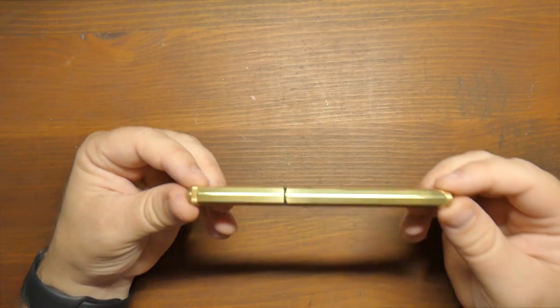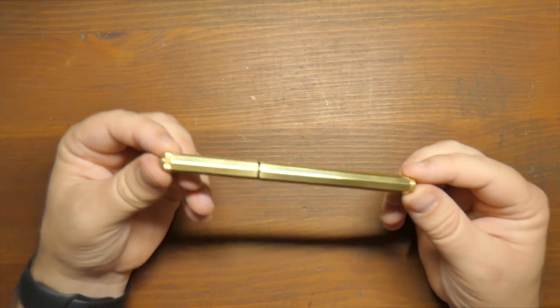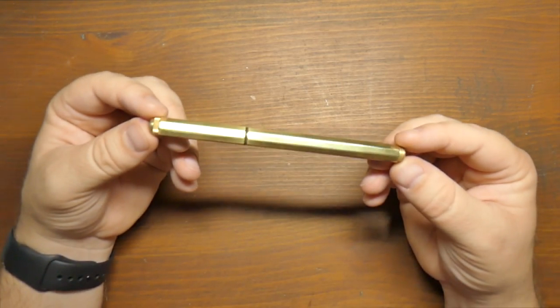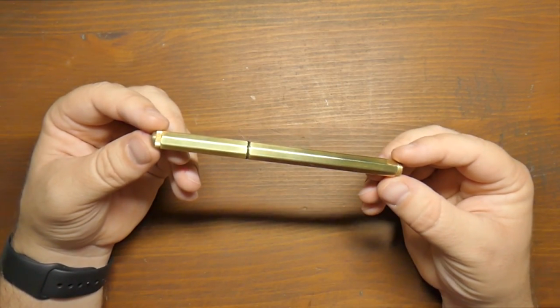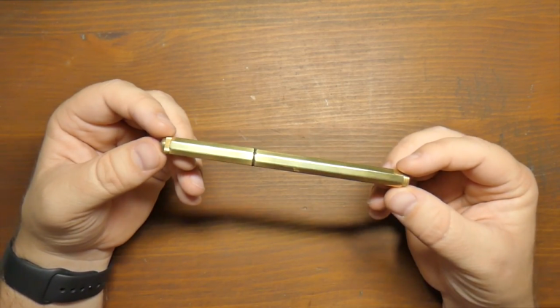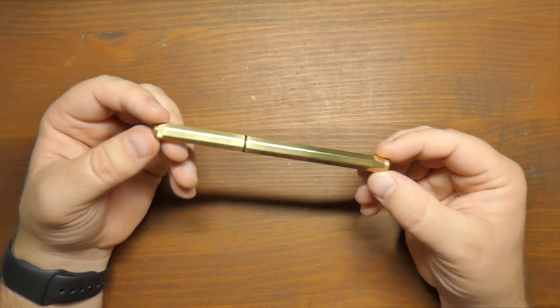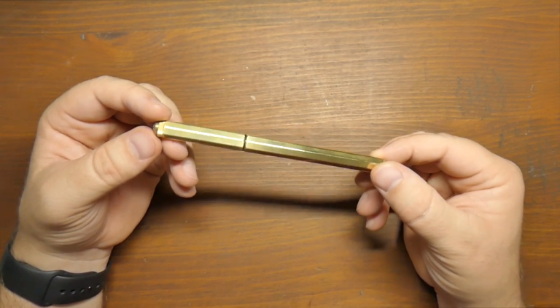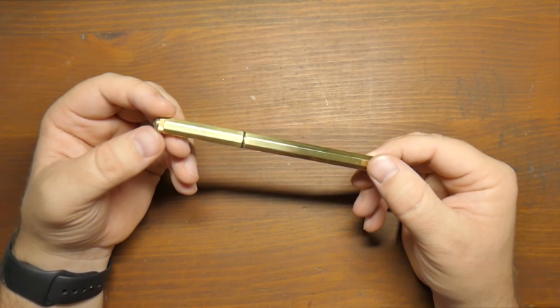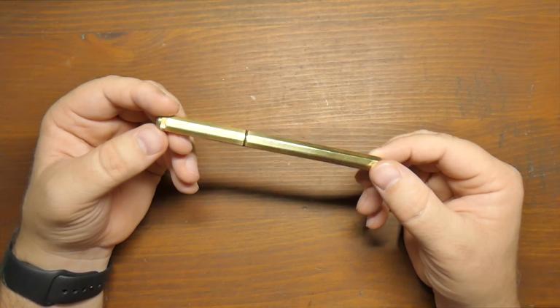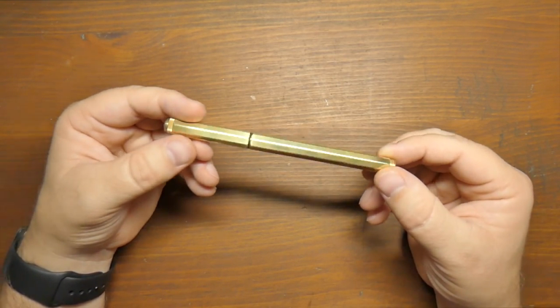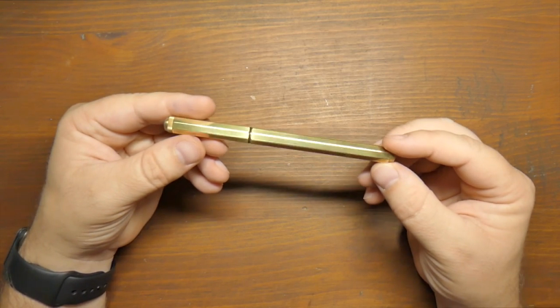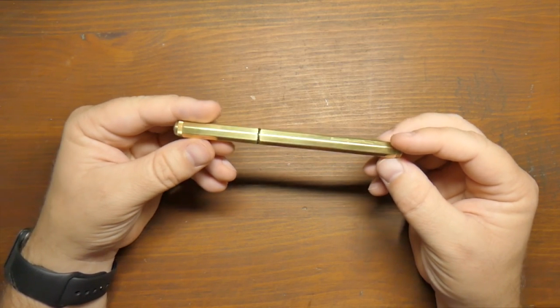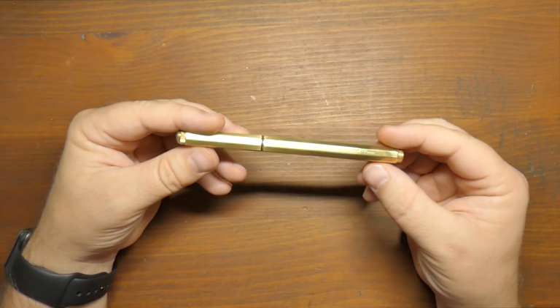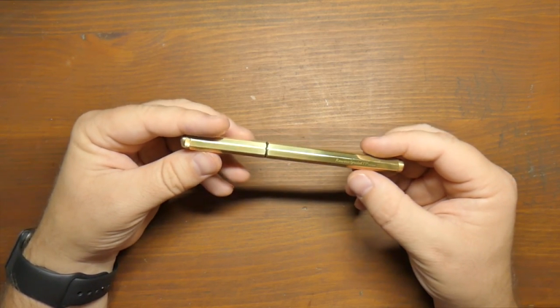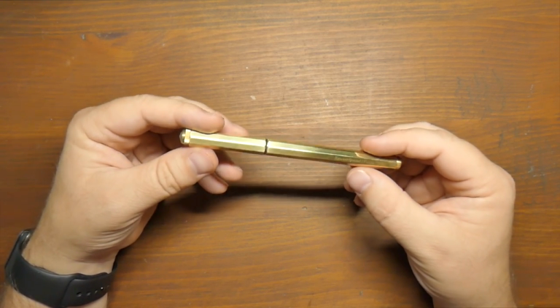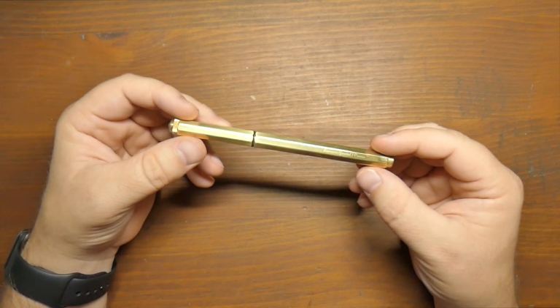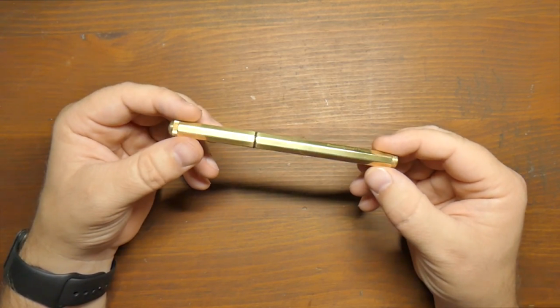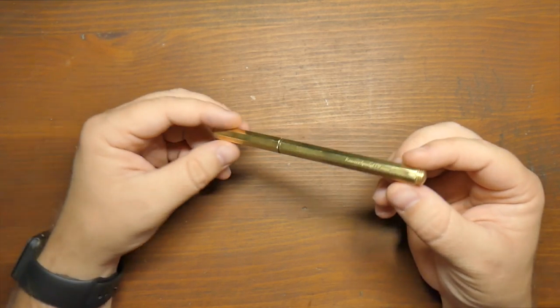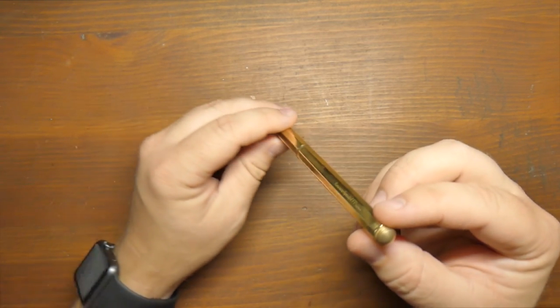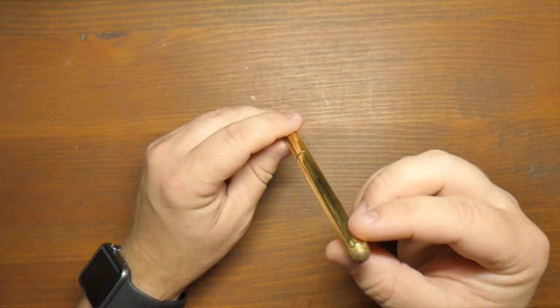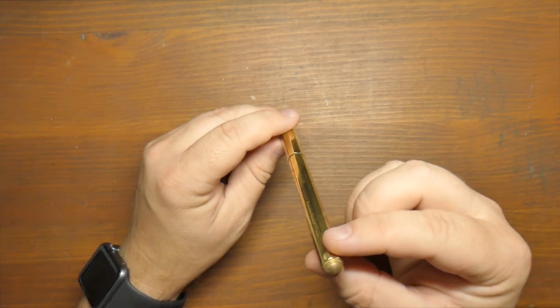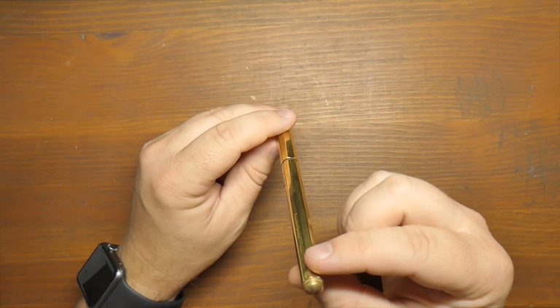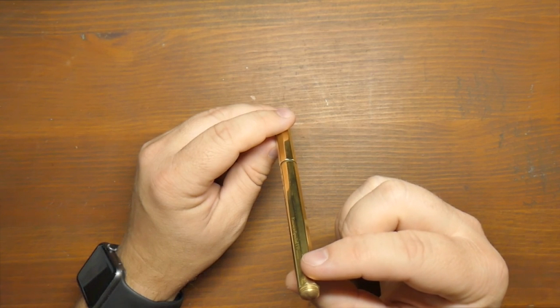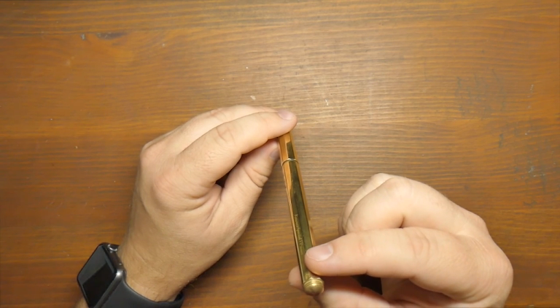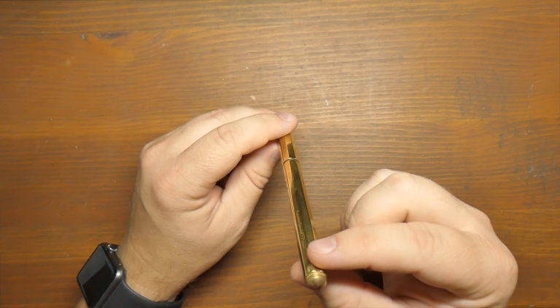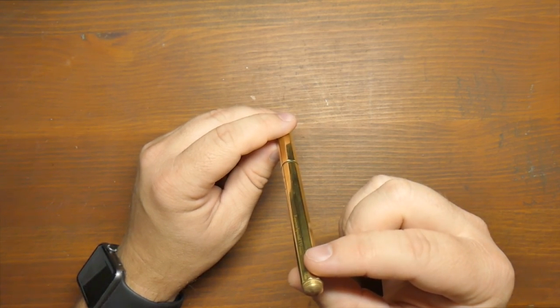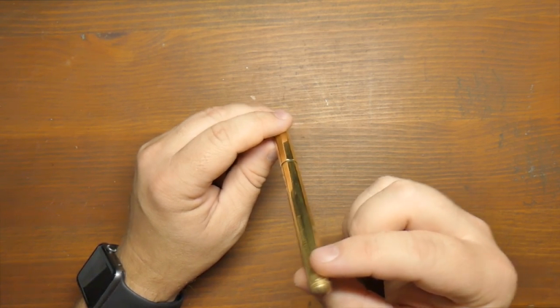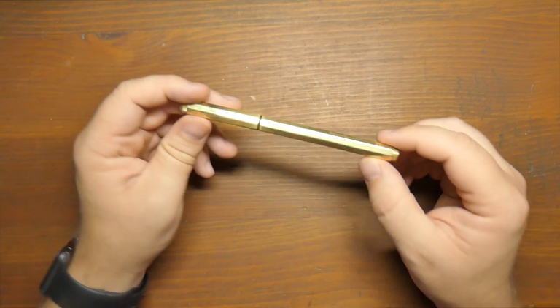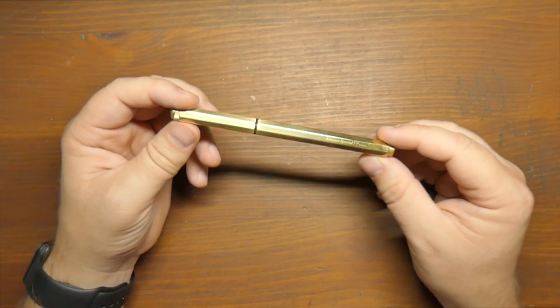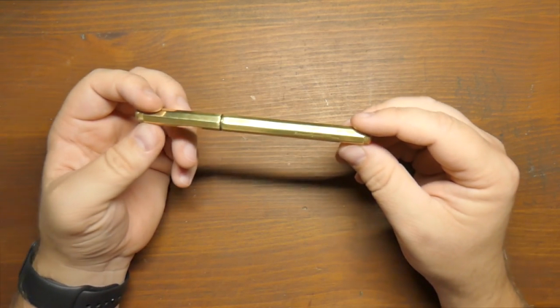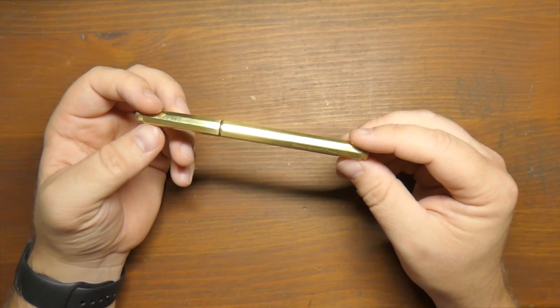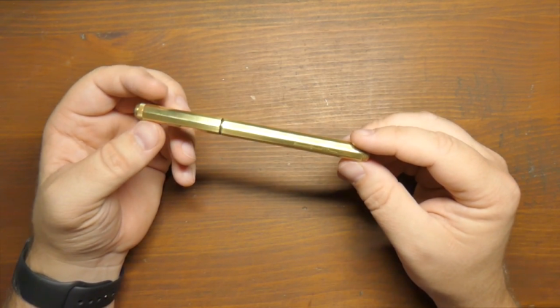This is the pen, and it's a fairly small pen, this Kaweco Special. It has the facets just like you're used to from Kaweco. Eight sides in this little Kaweco Special.